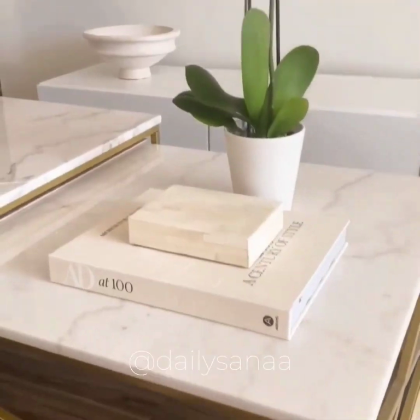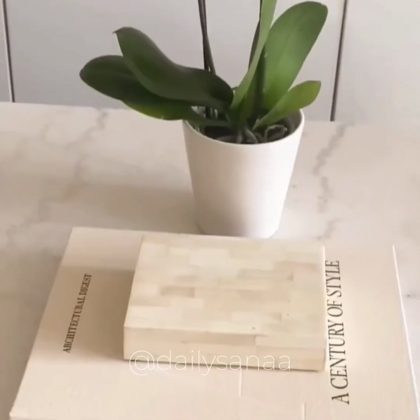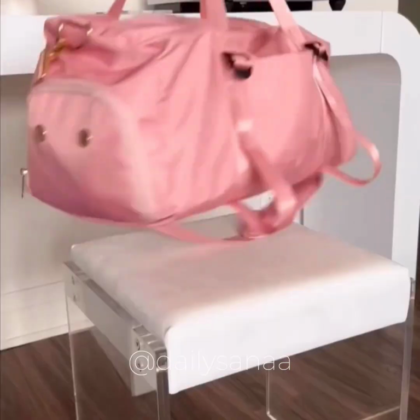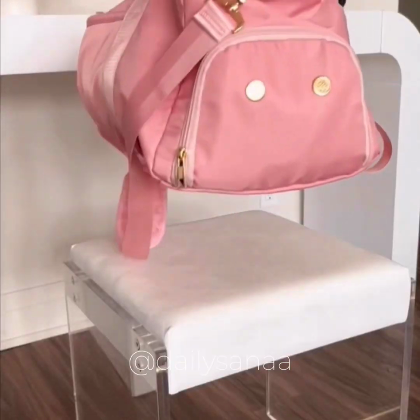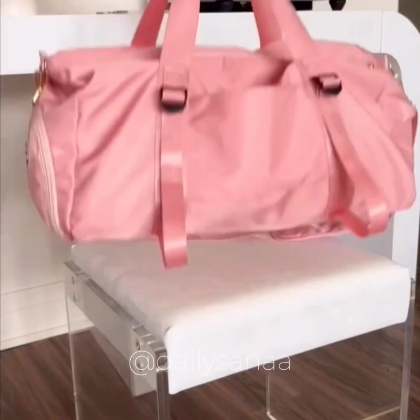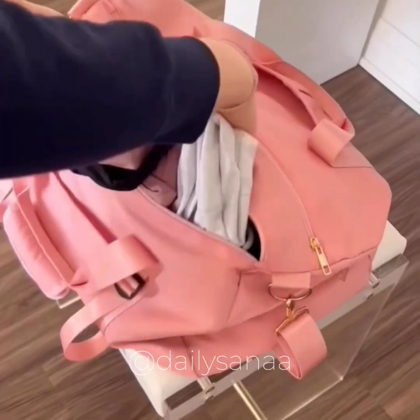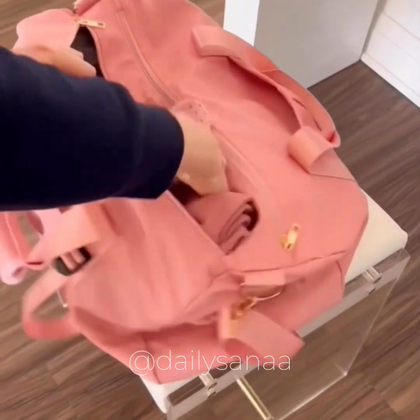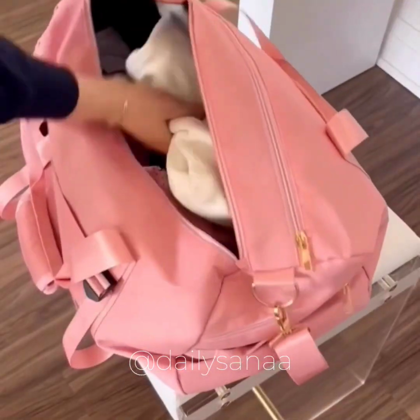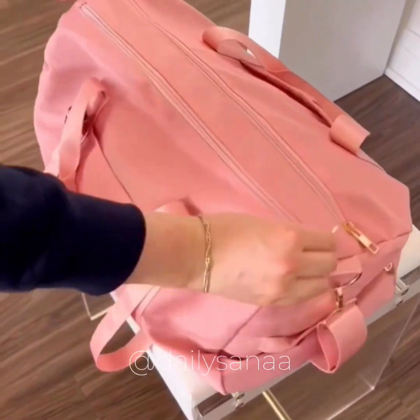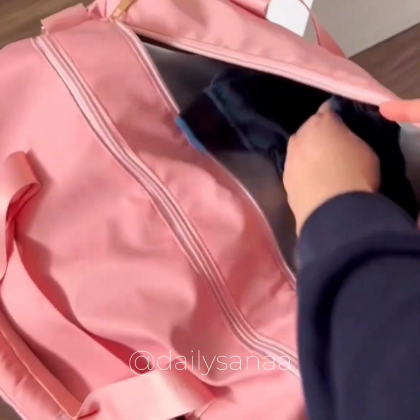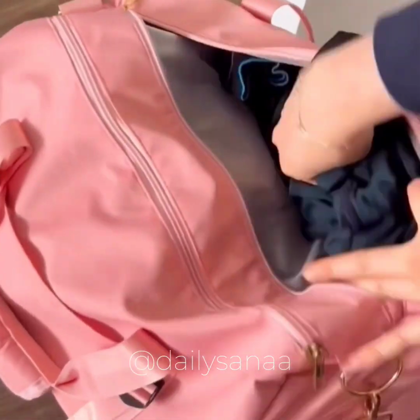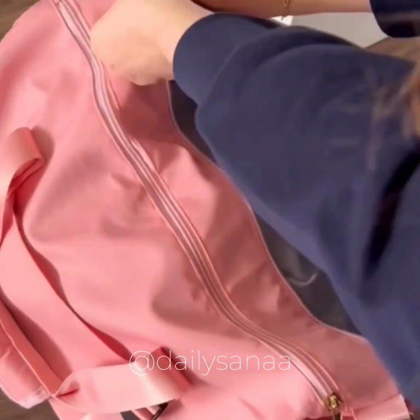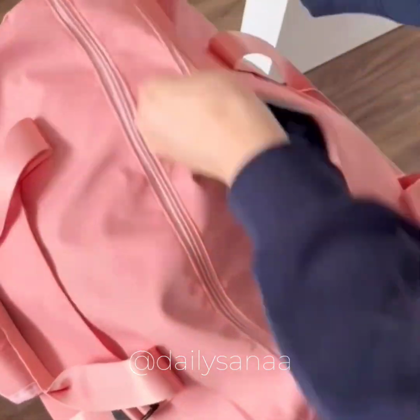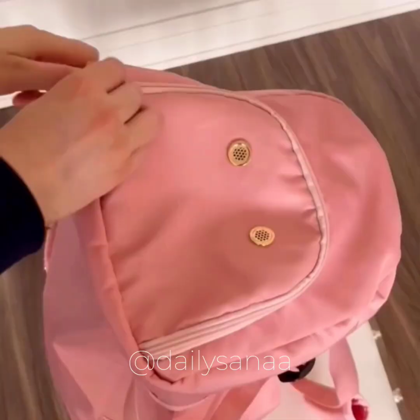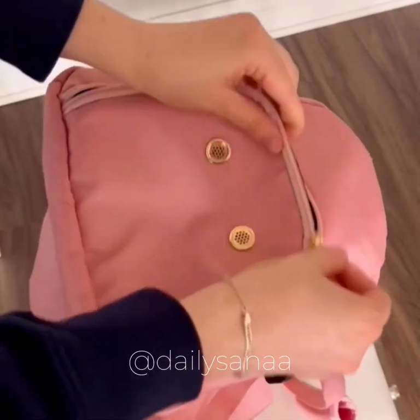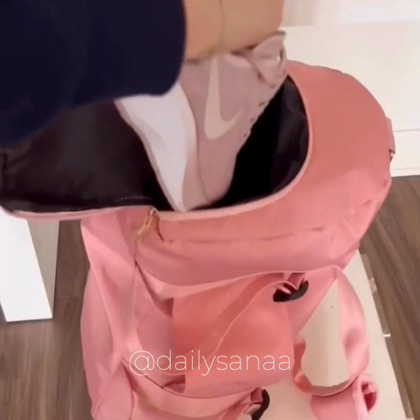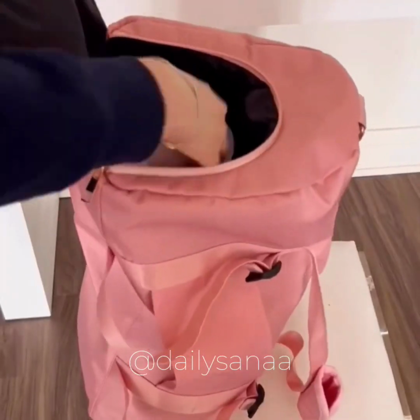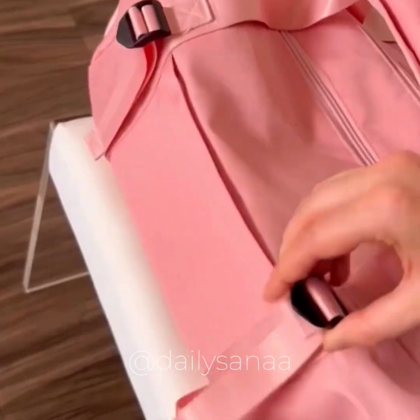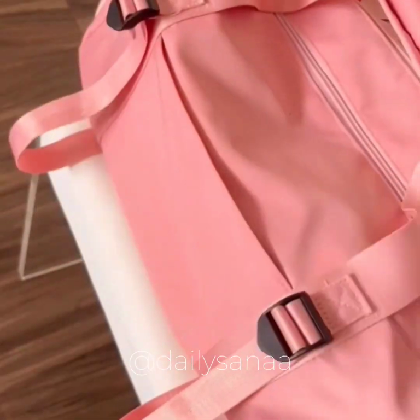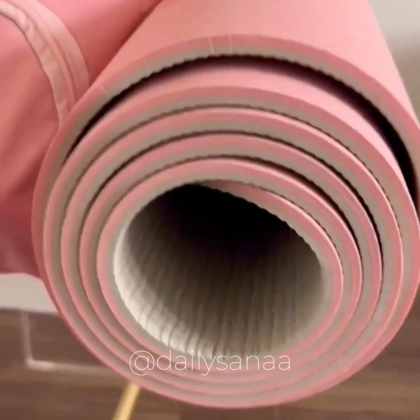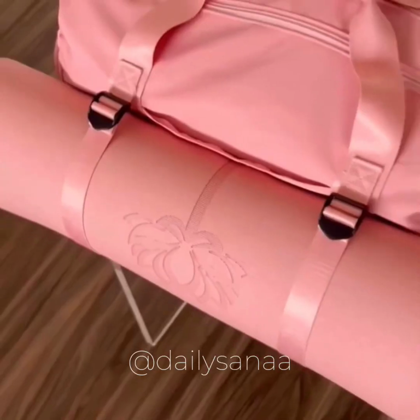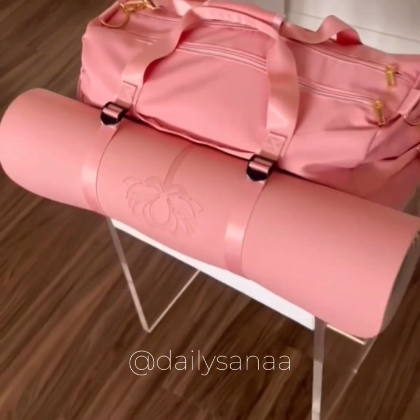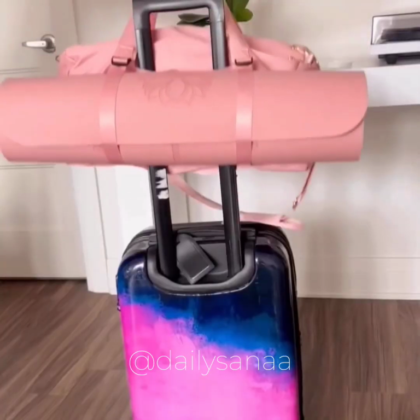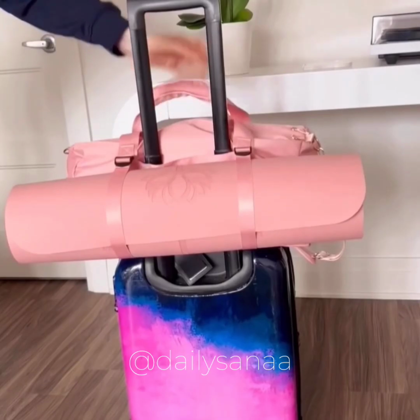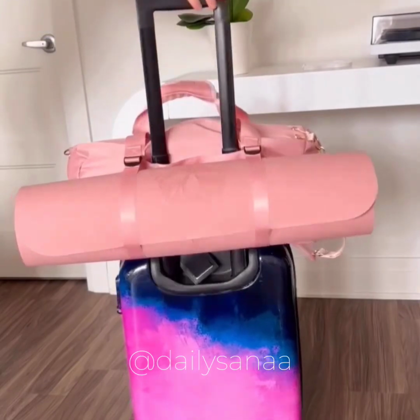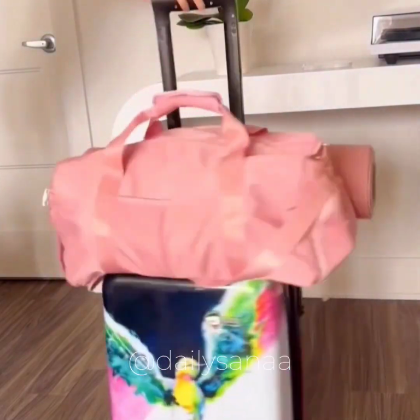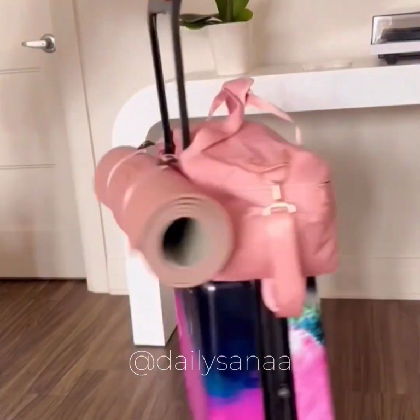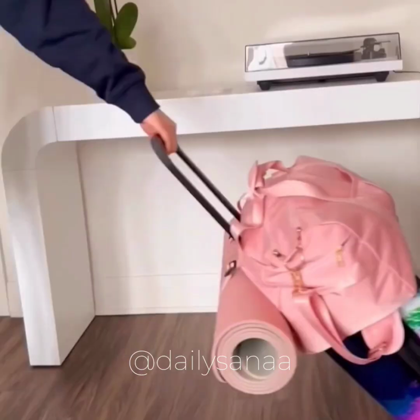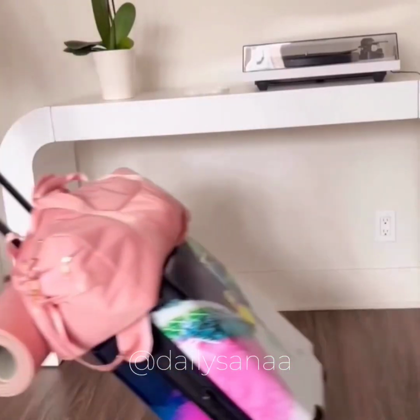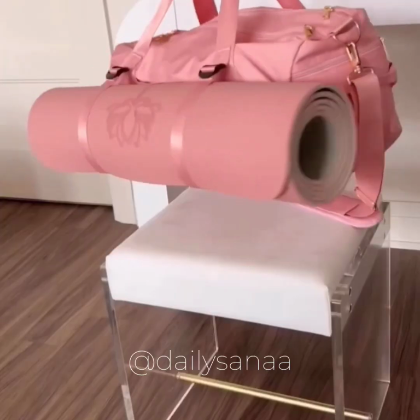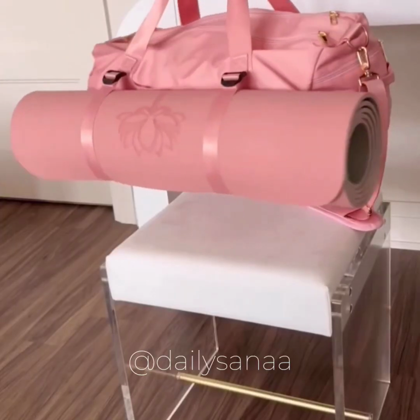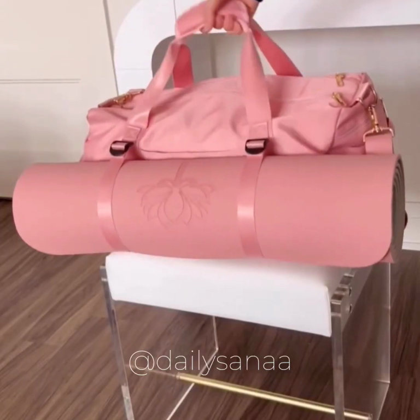This gym bag not only has a spacious dry pocket and a wet pocket for your workout clothes, but it also has a shoe compartment and straps to hold a yoga mat. You can also slide it onto a suitcase, making it the perfect weekender bag as well.